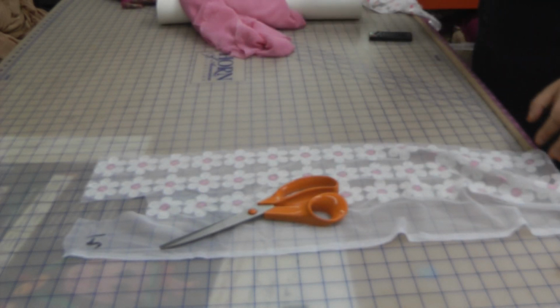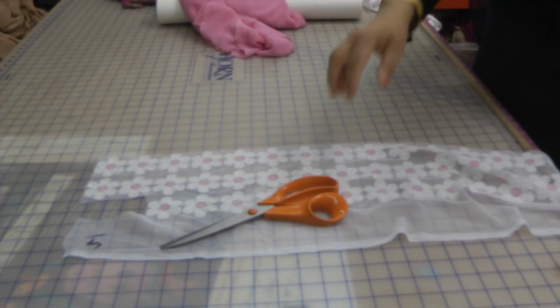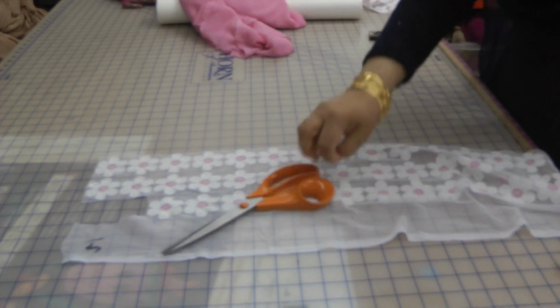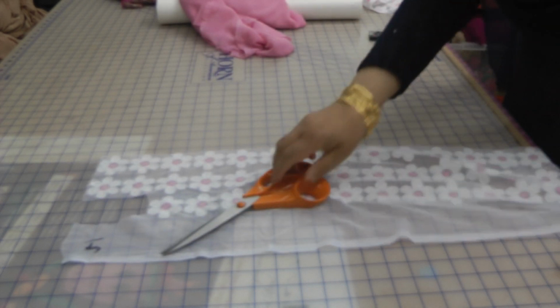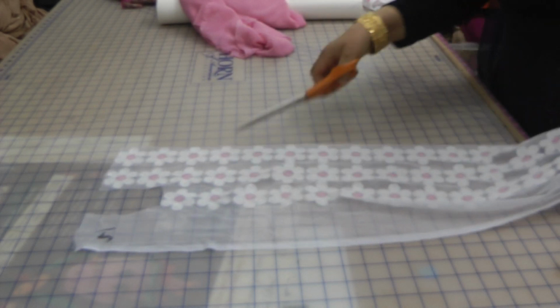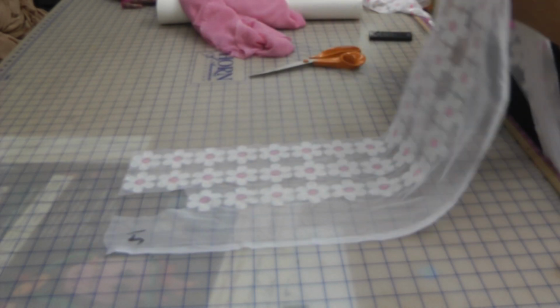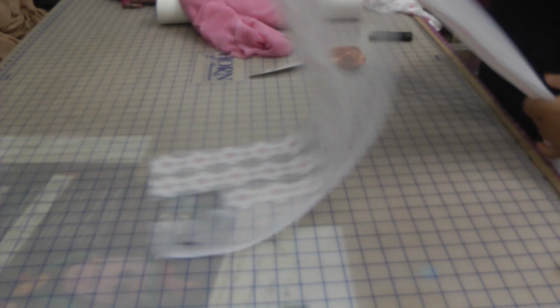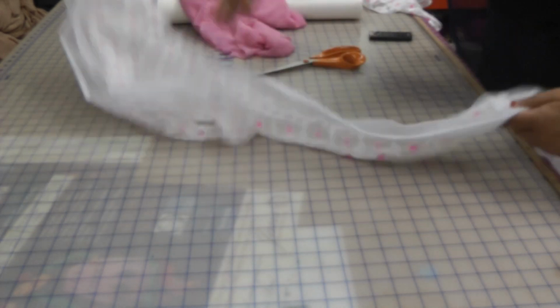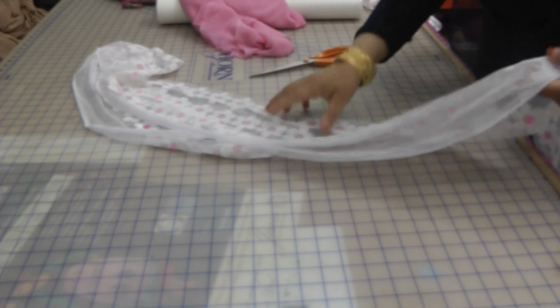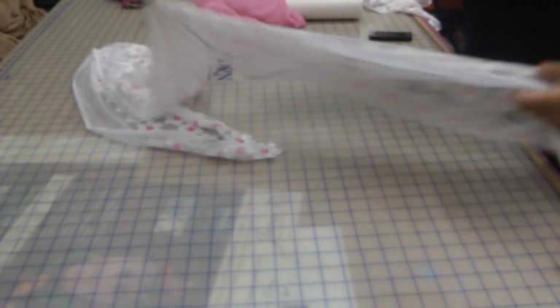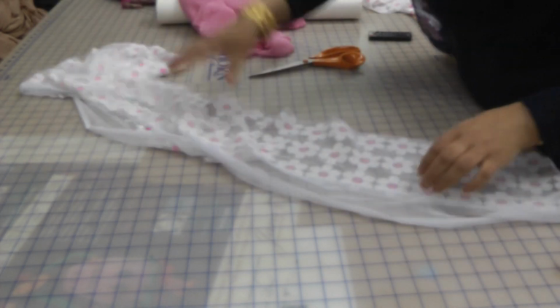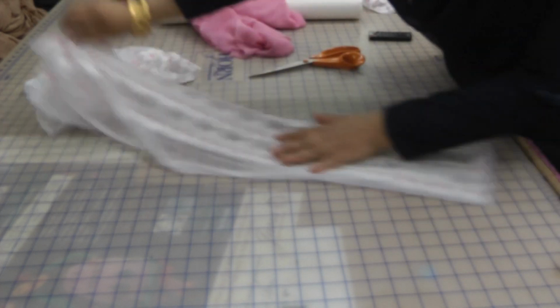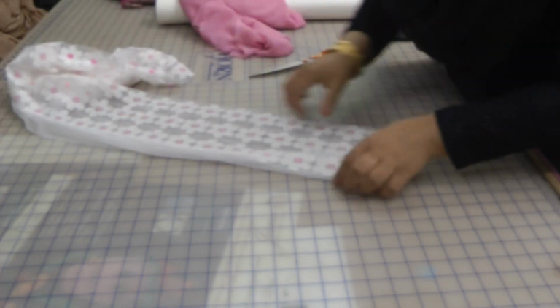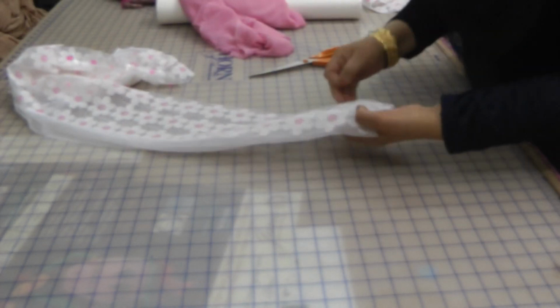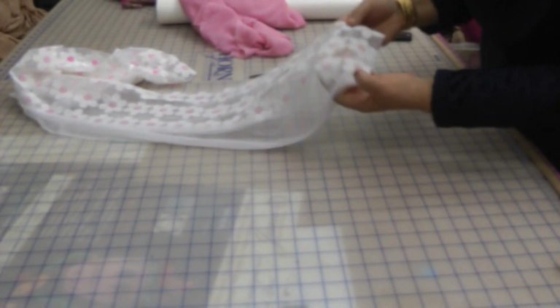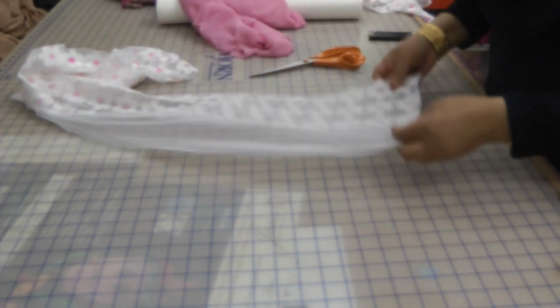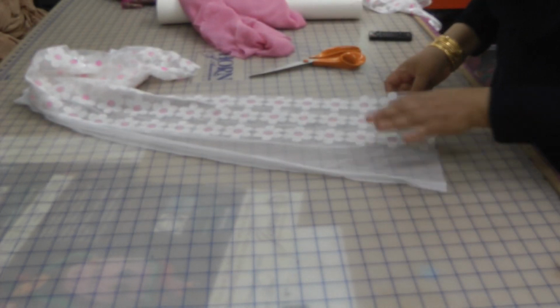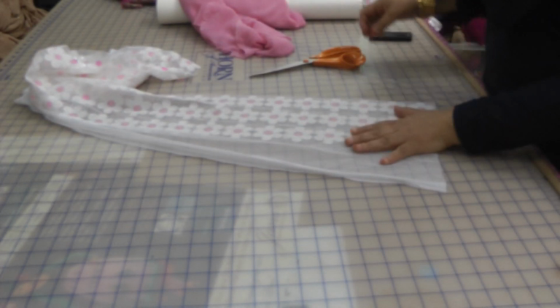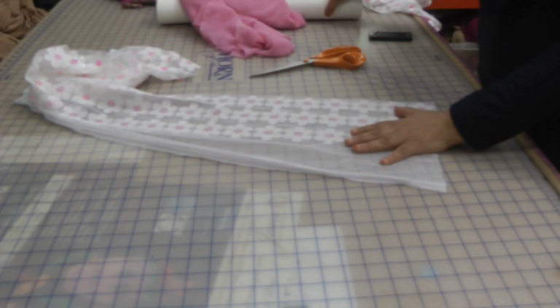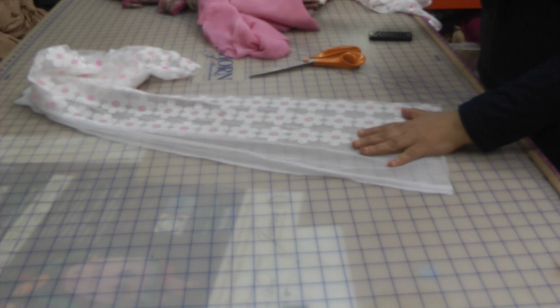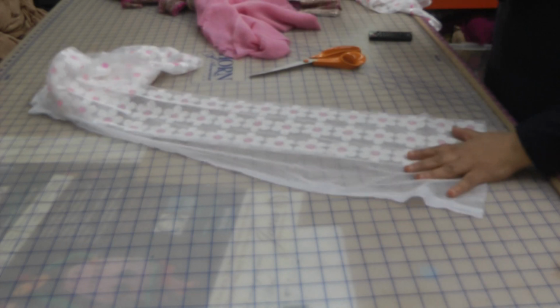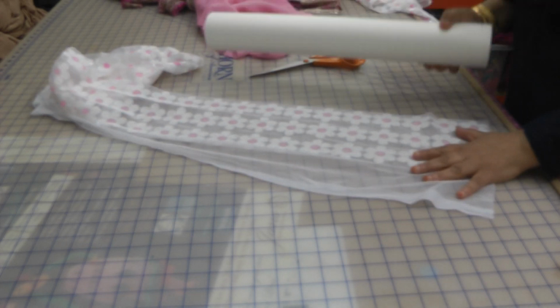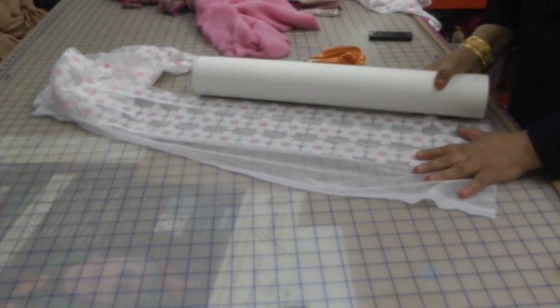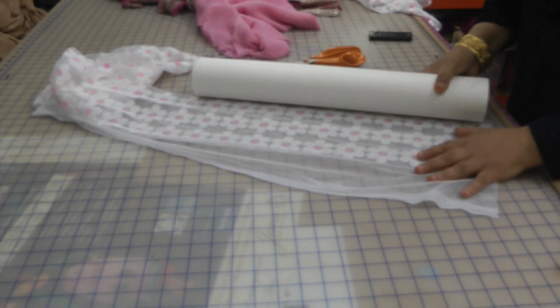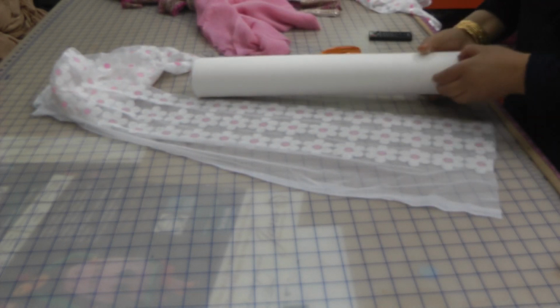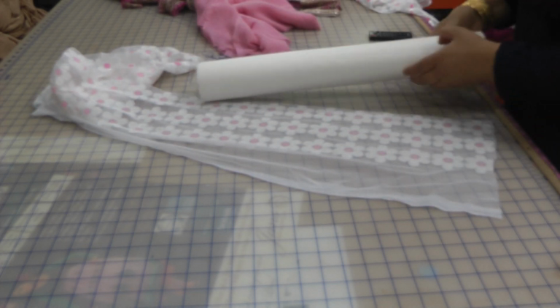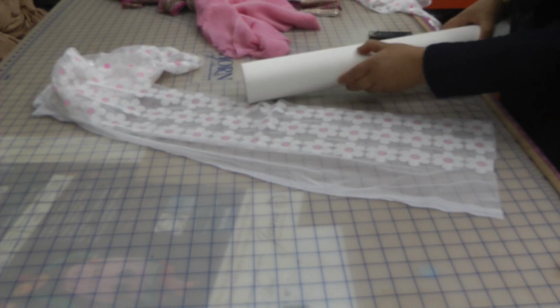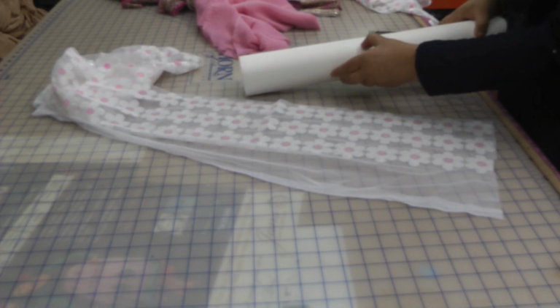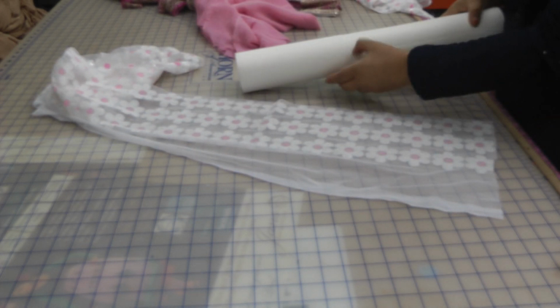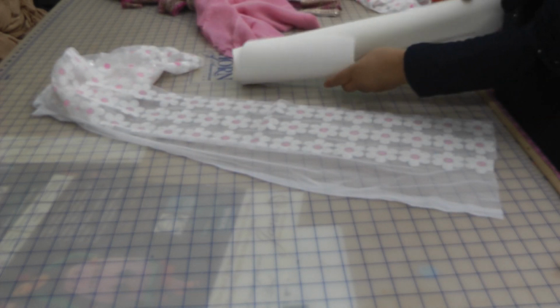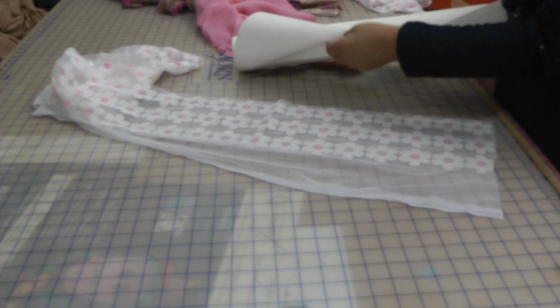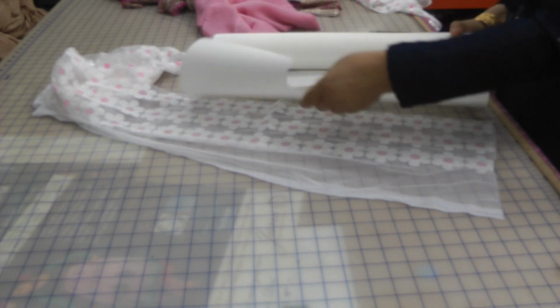We're going to do quite a number of things with this because I think it's a very good buy. I would get the other colour as well. Now what we're going to require is quite a few lengths of this Wonderweb — so important.